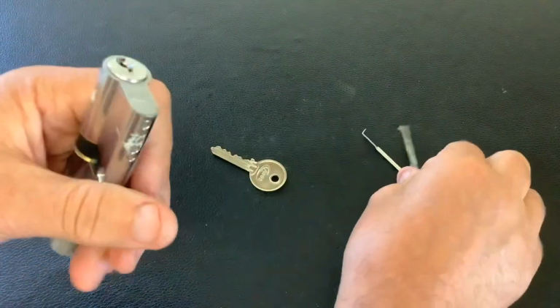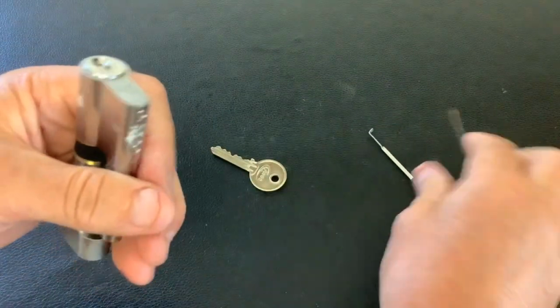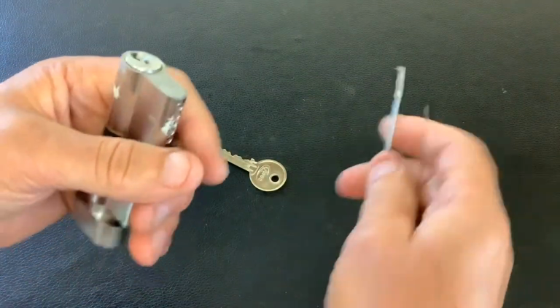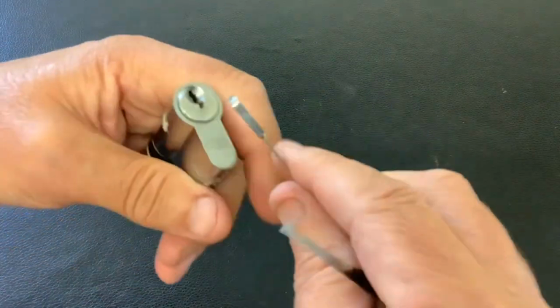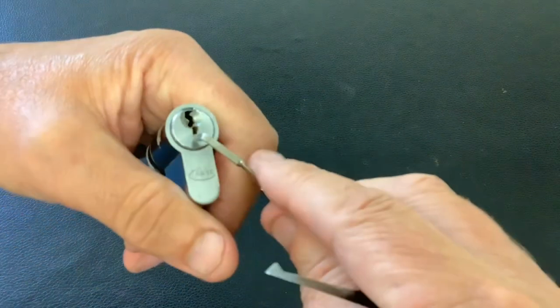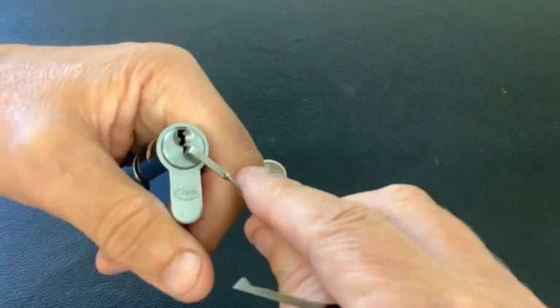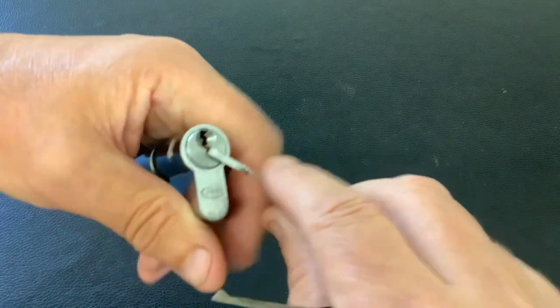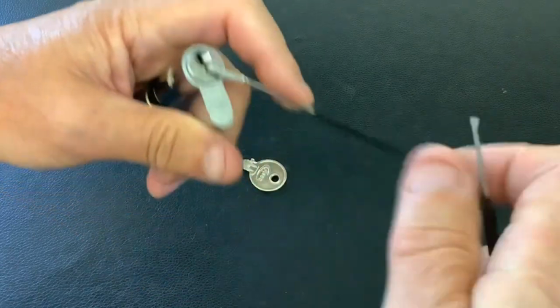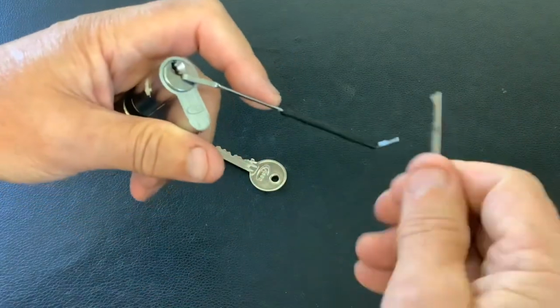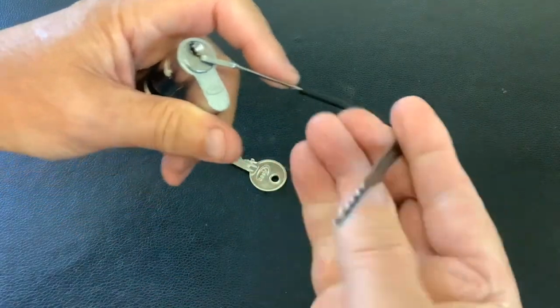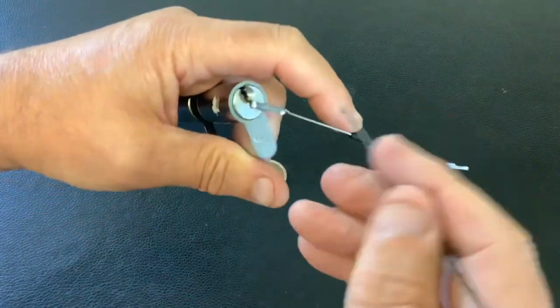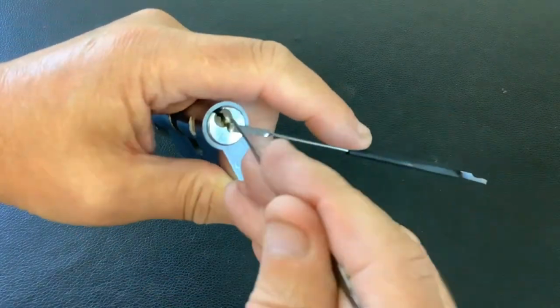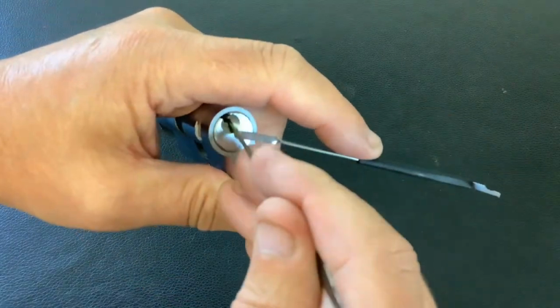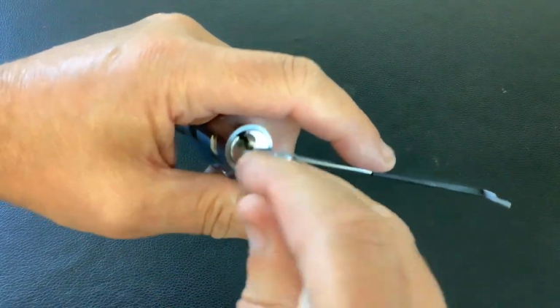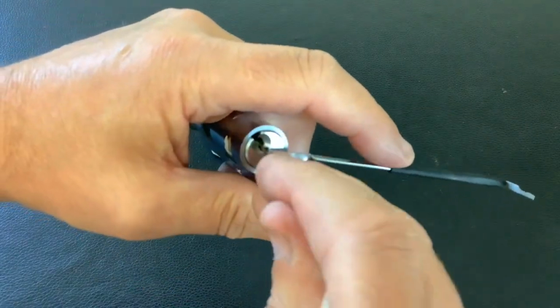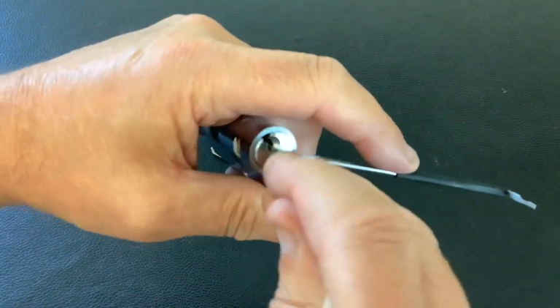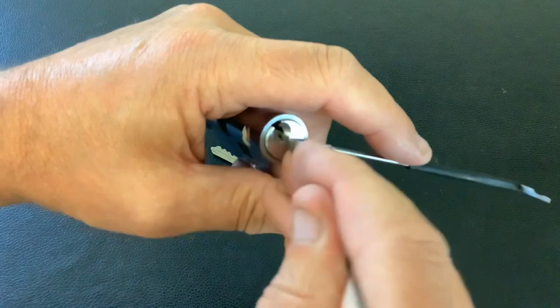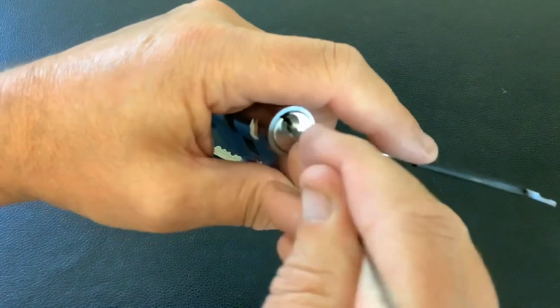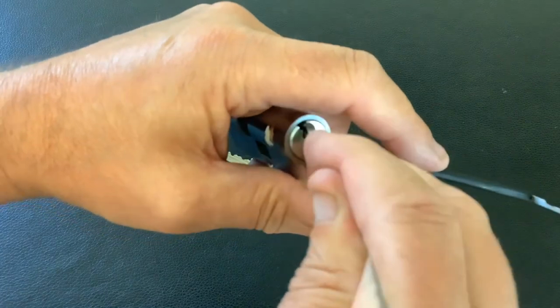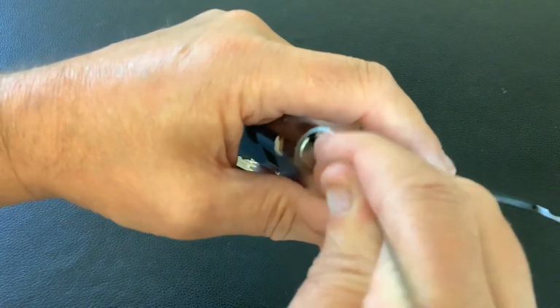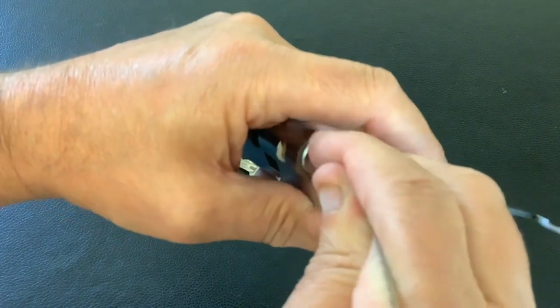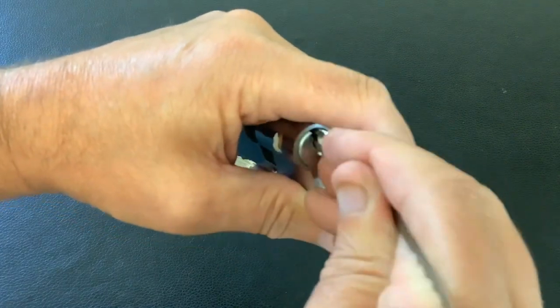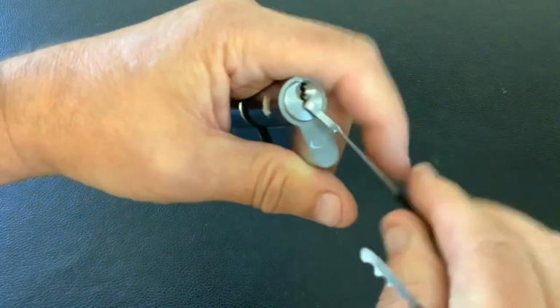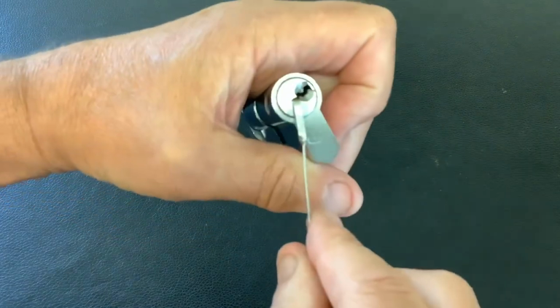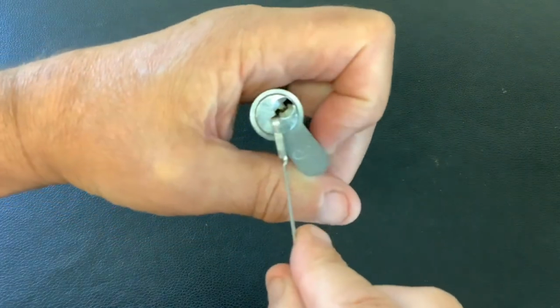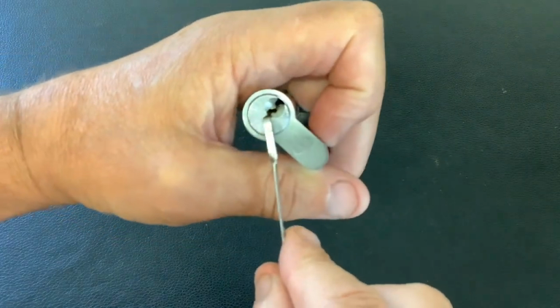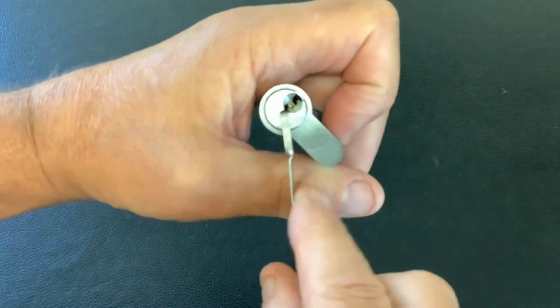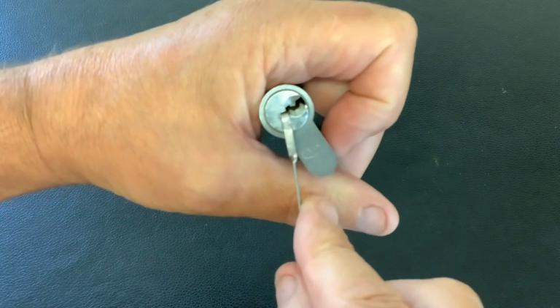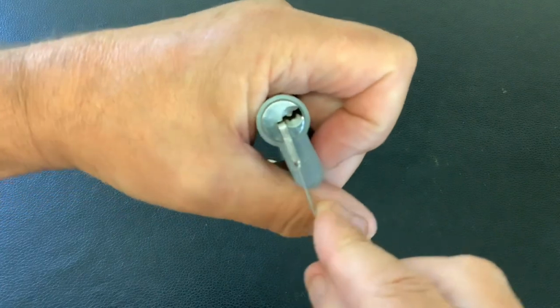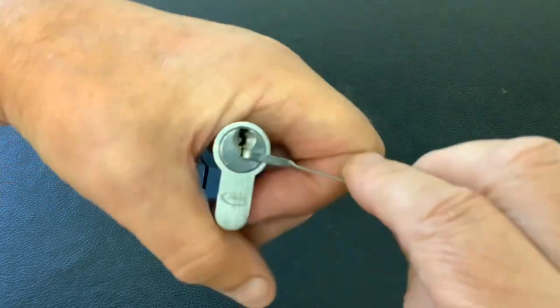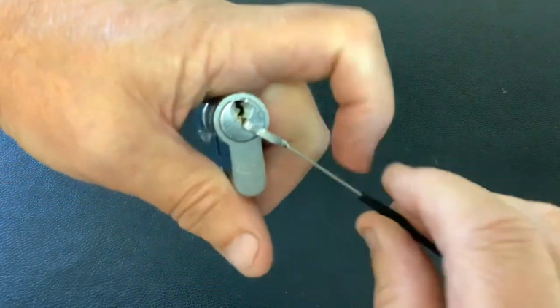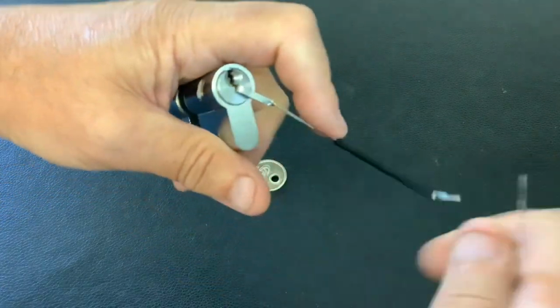I'm going to use the junior axle blade pick and a no-made tension tool. Let's see what it picks like. Obviously you can bypass it easy enough, but does it put up a fight when picking? No — it still only takes a sec.